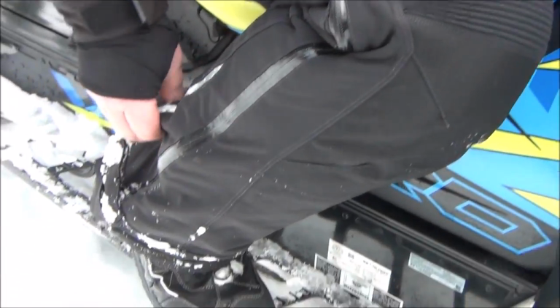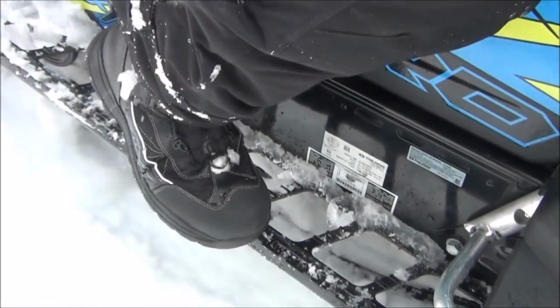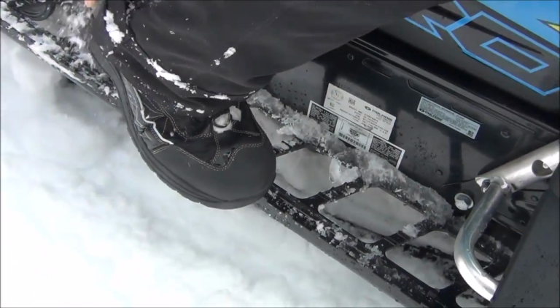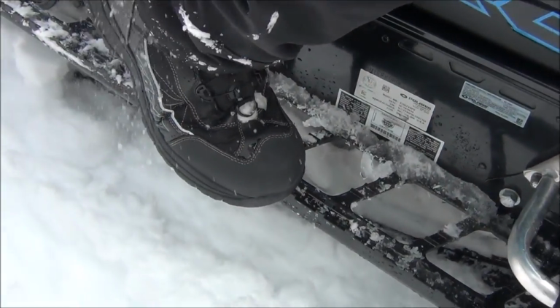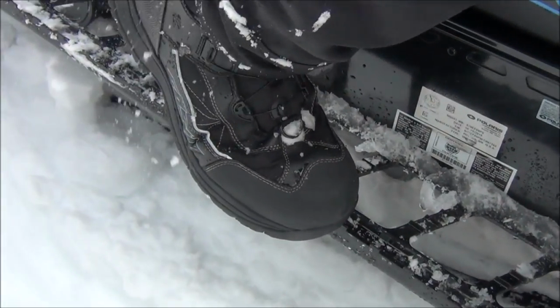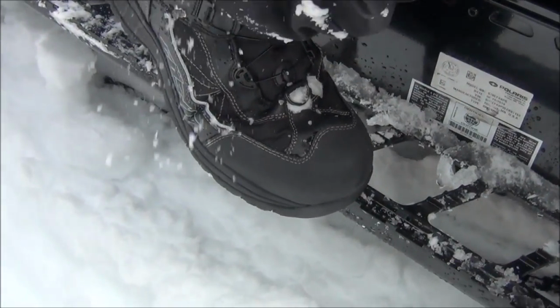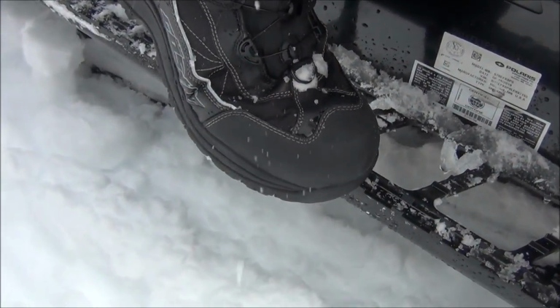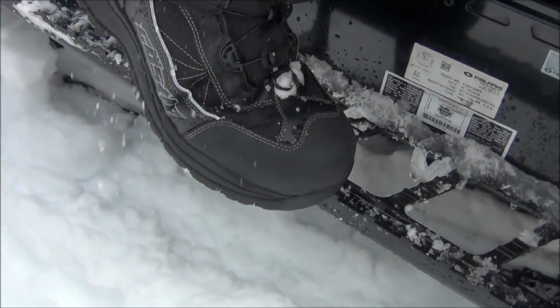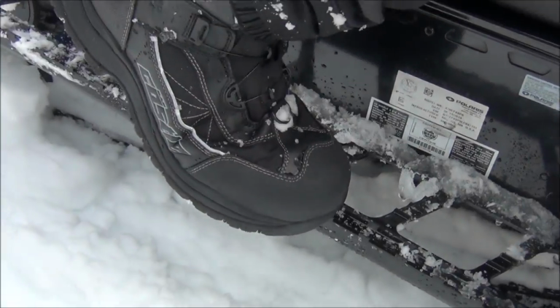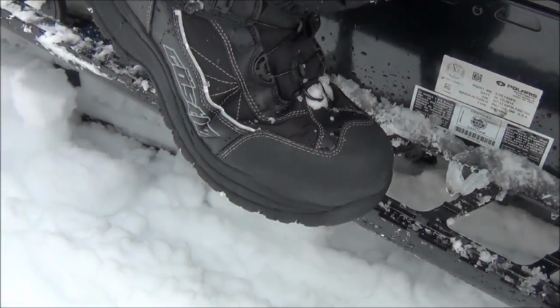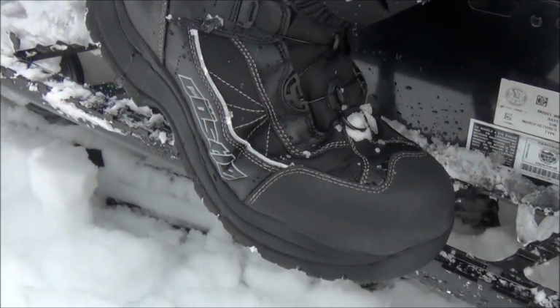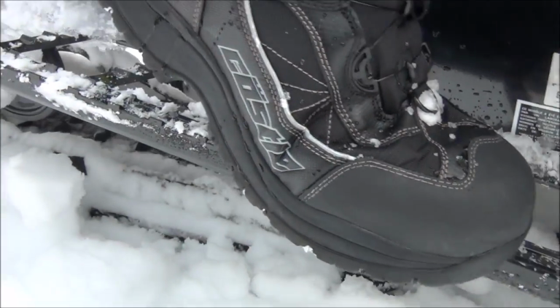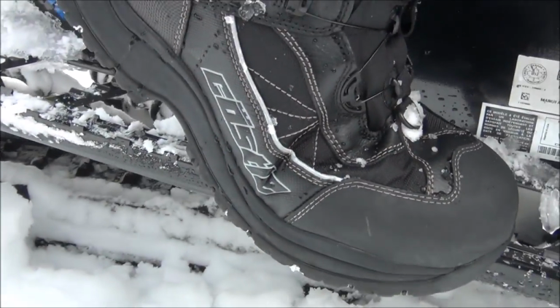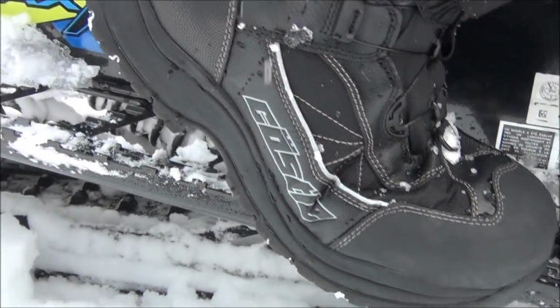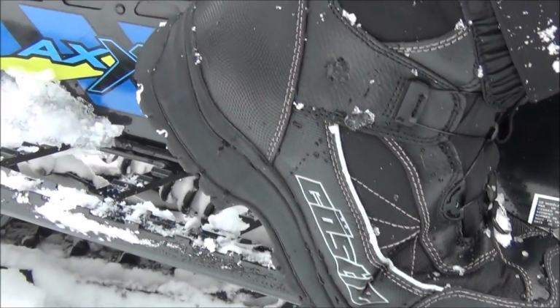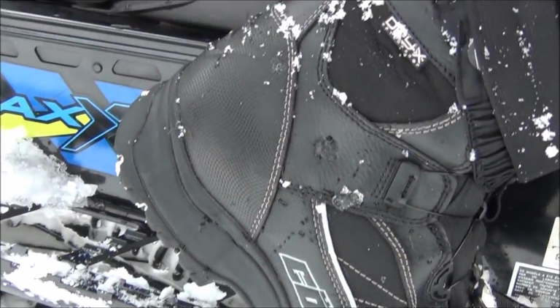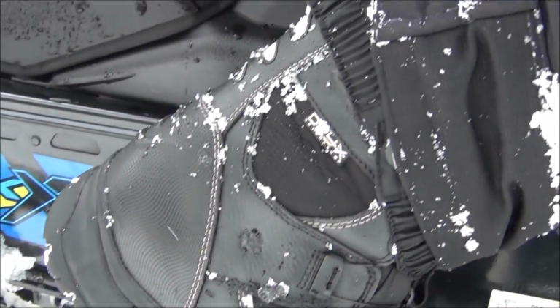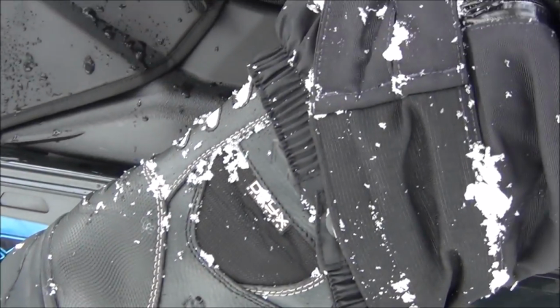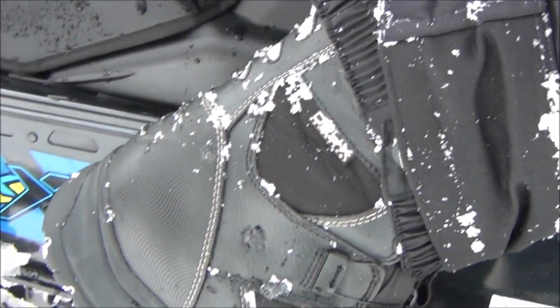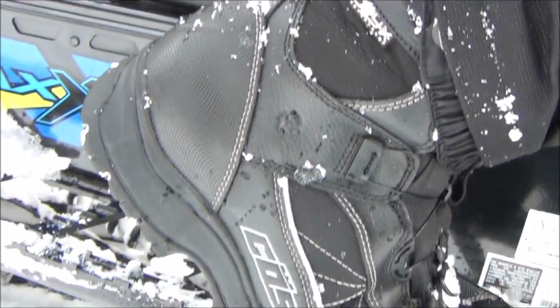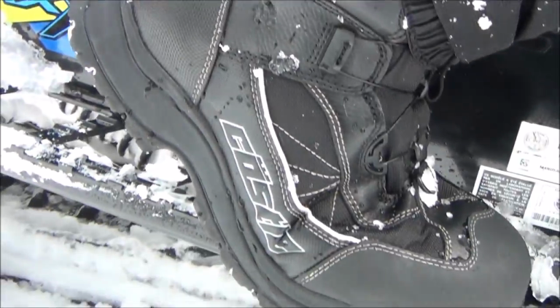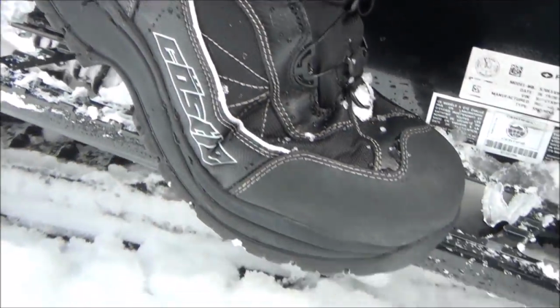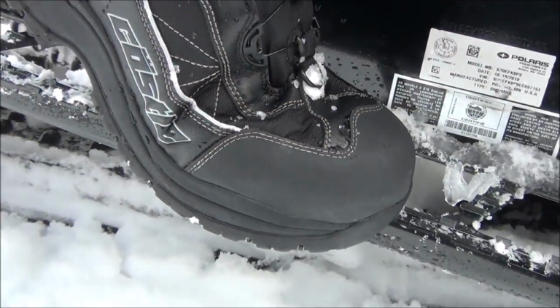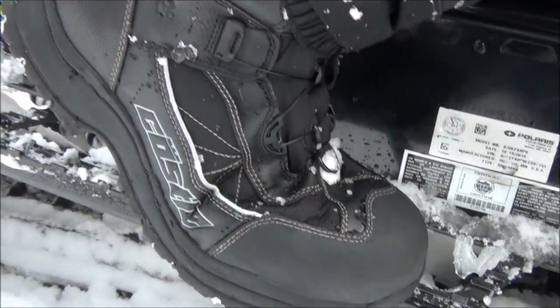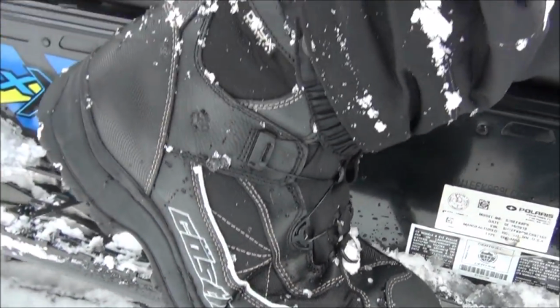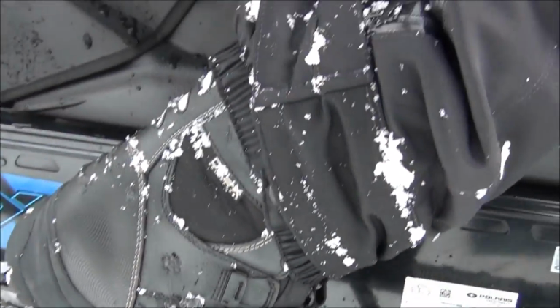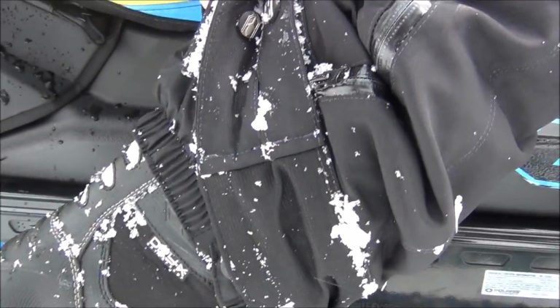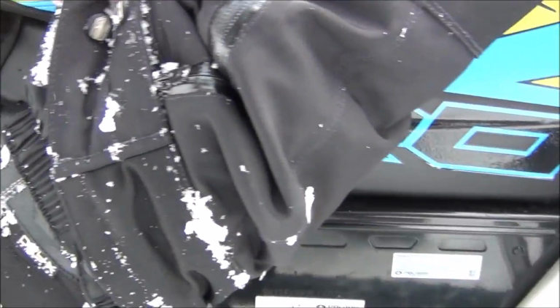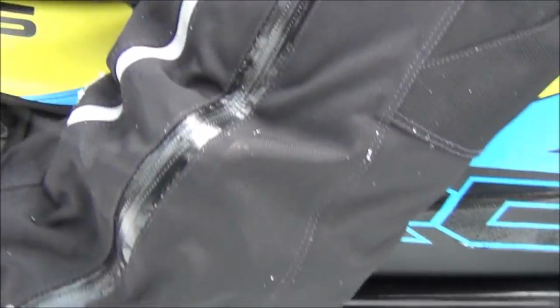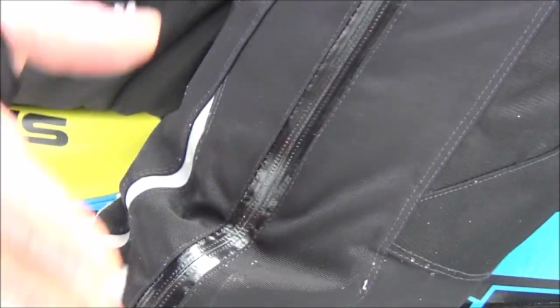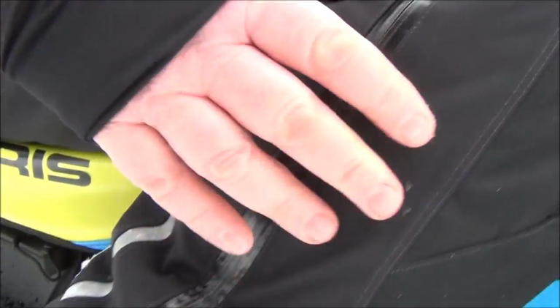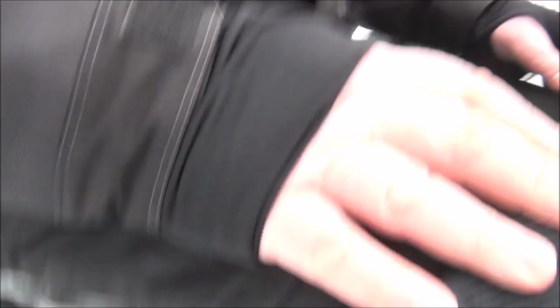And boots — Castle X does a great job with their boots. They're easy to get on, they're lightweight, and they keep my feet warm and dry. You just can't beat the system.